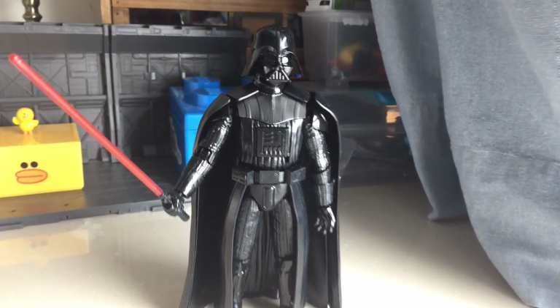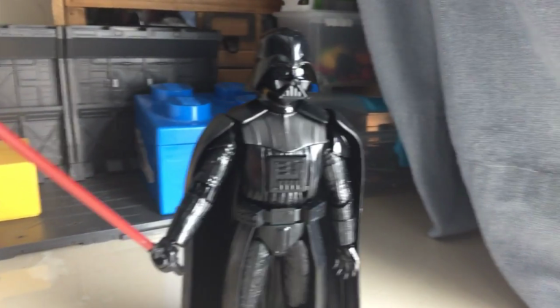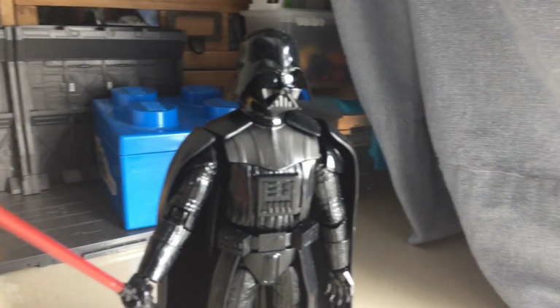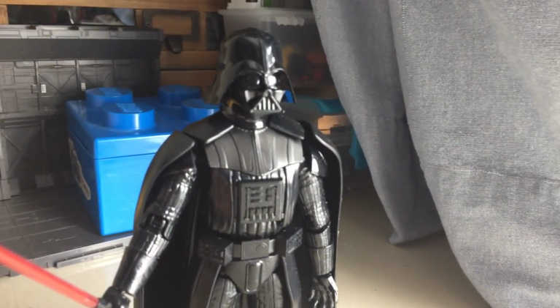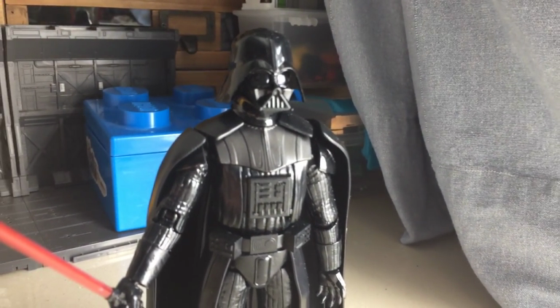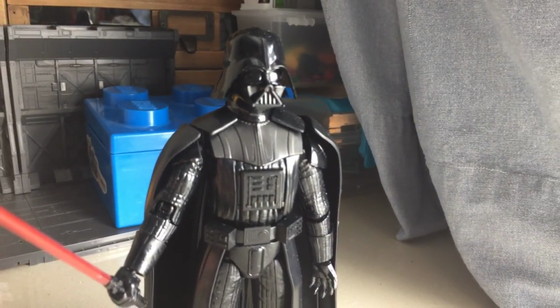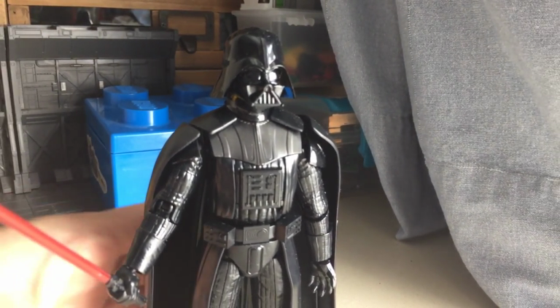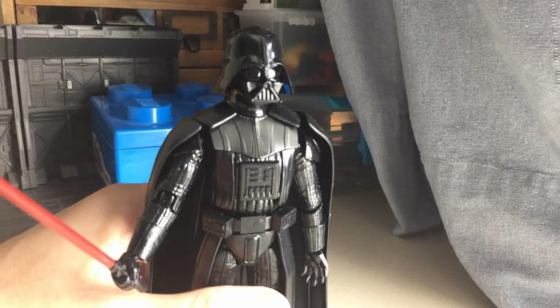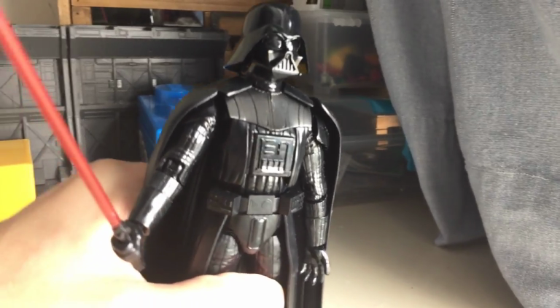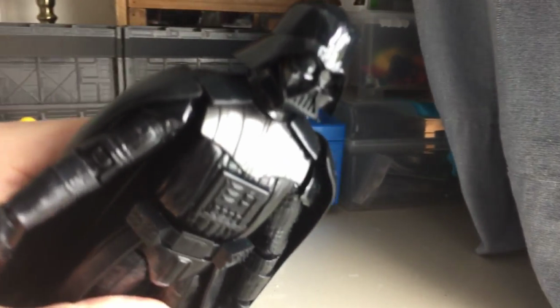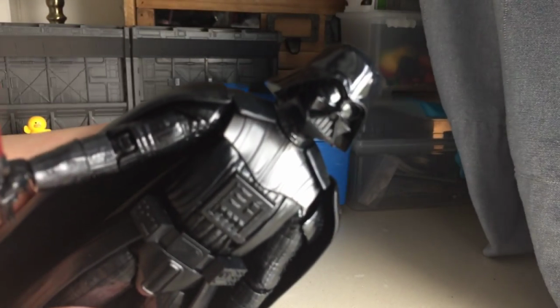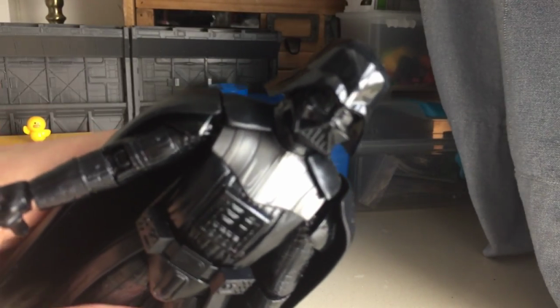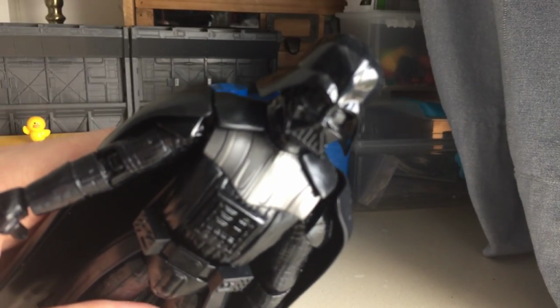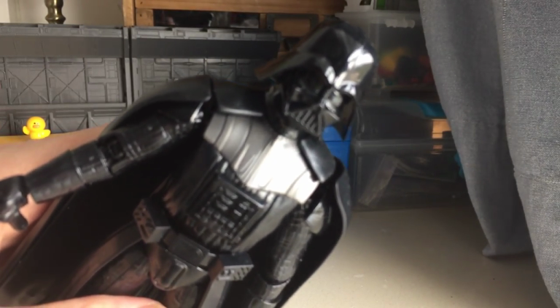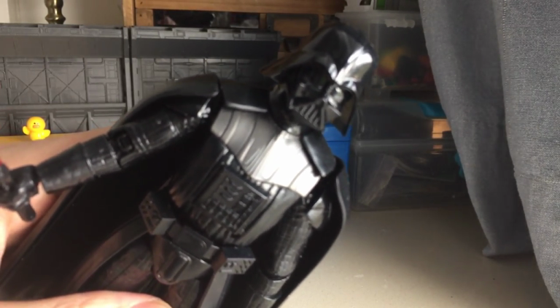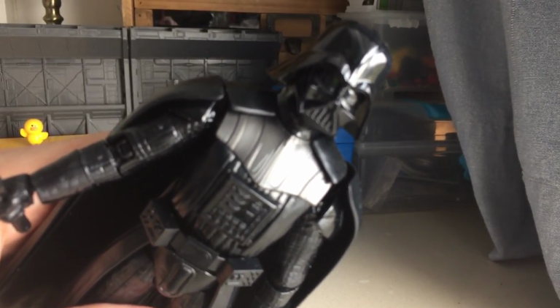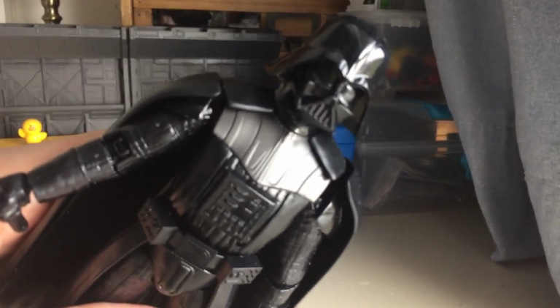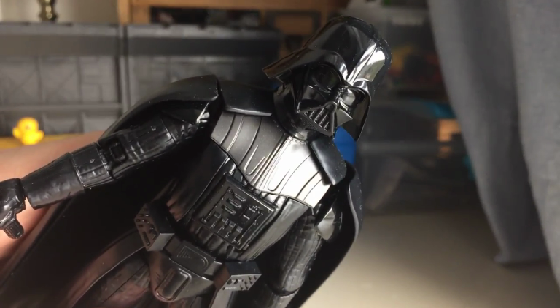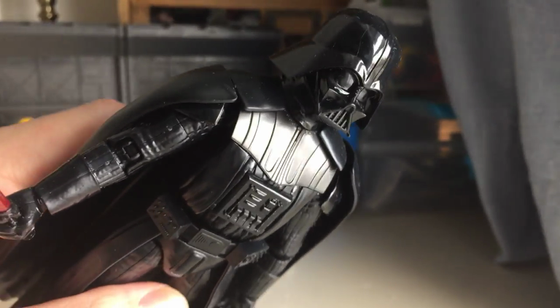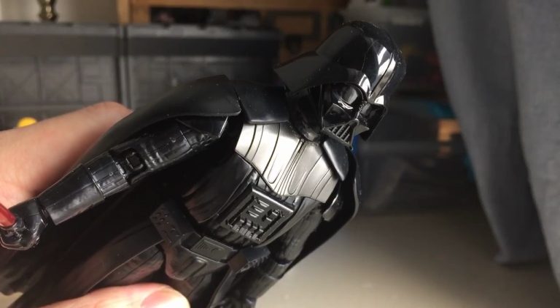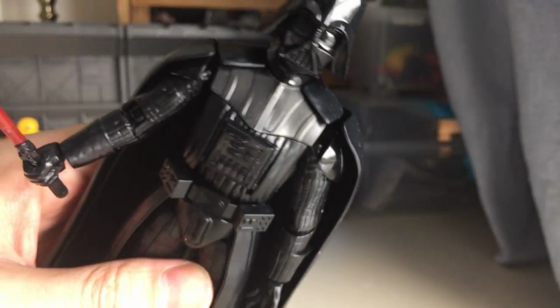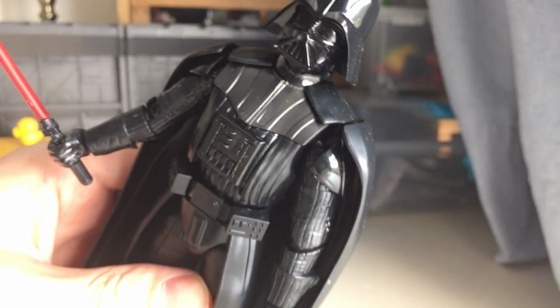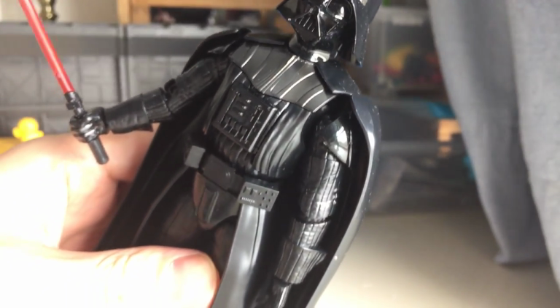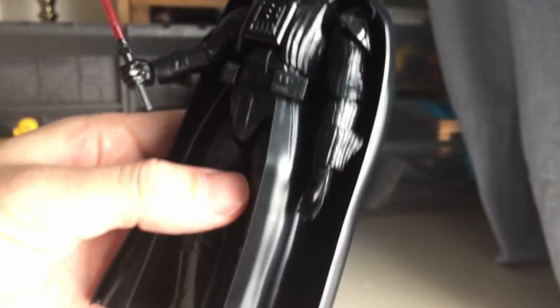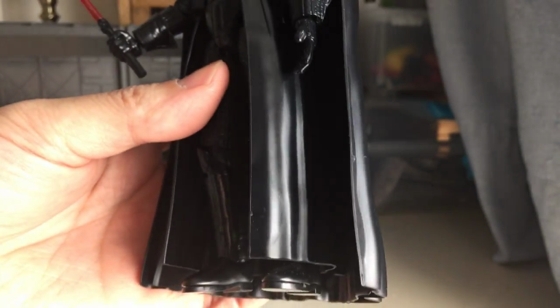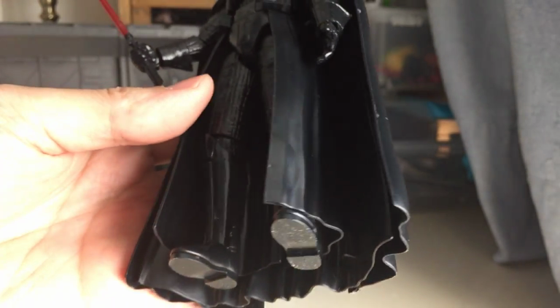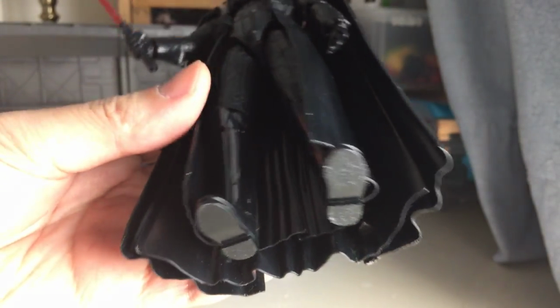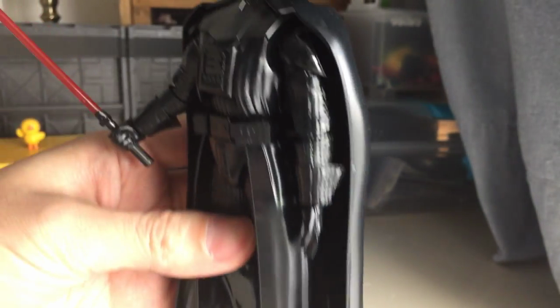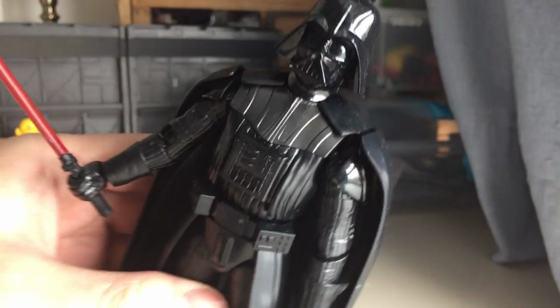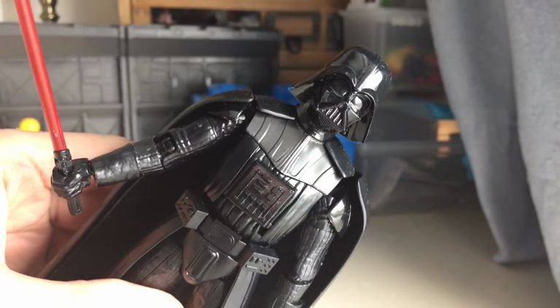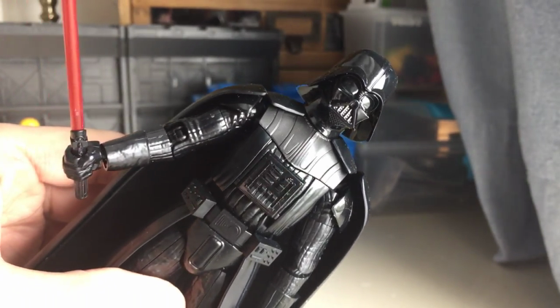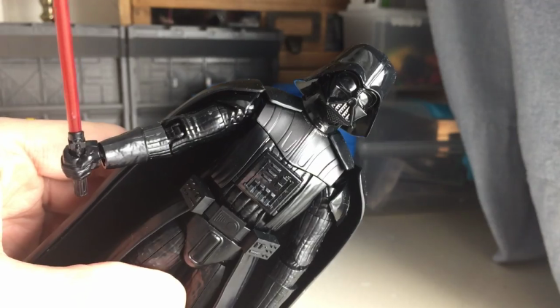Hello everybody. This is going to be very quick because I didn't want to go through this weekend without making a video for you. It's the completely unpainted Darth Vader model kit from Bandai.